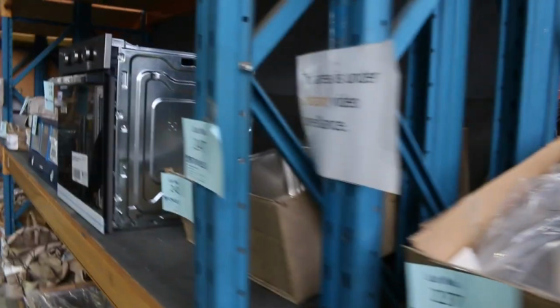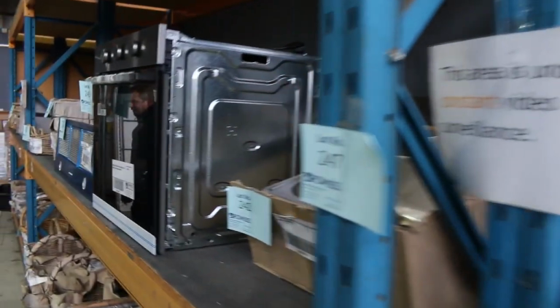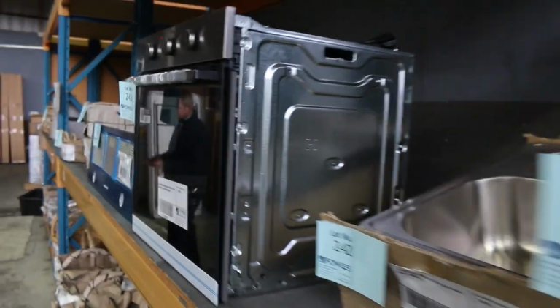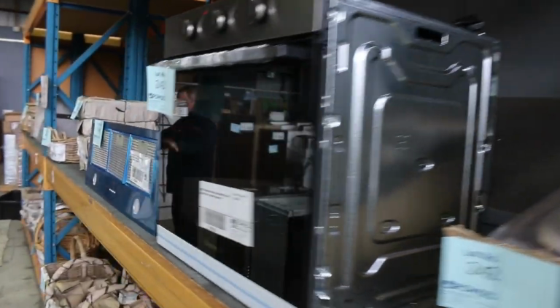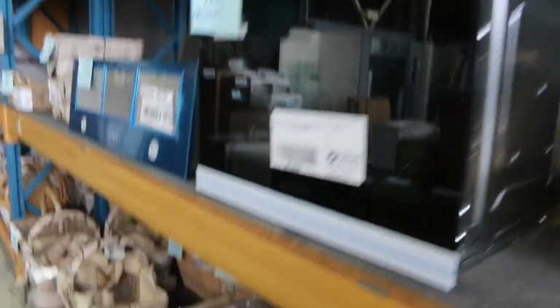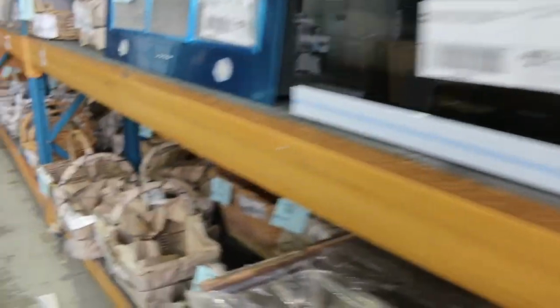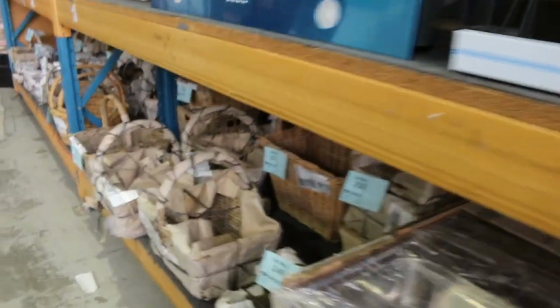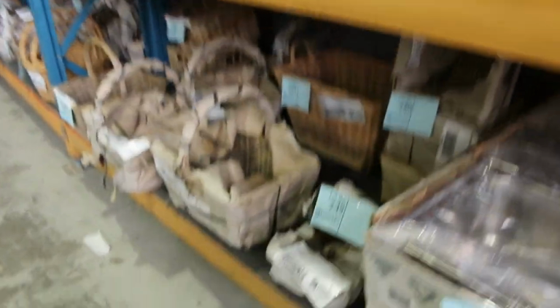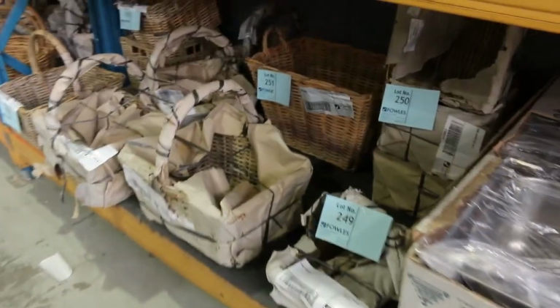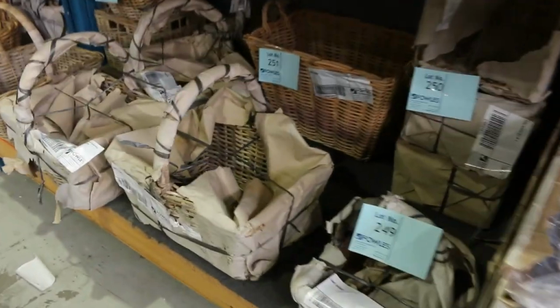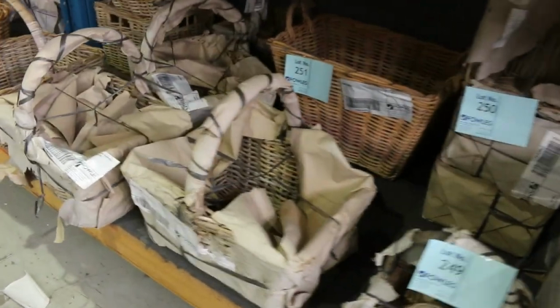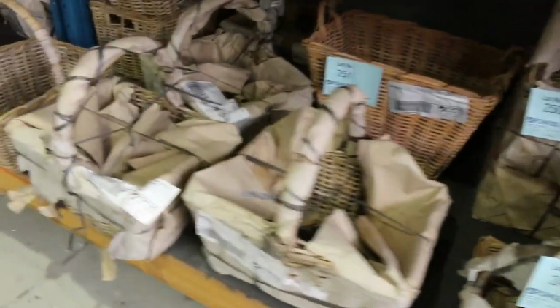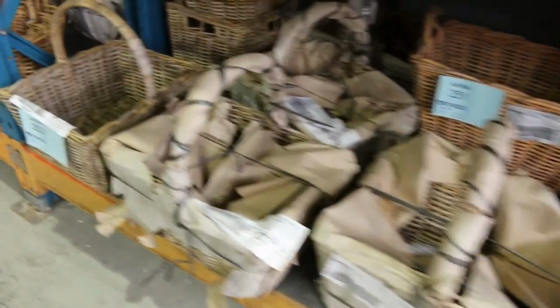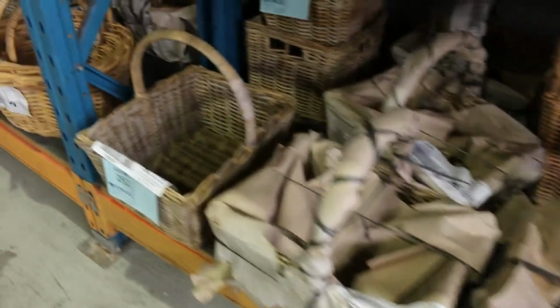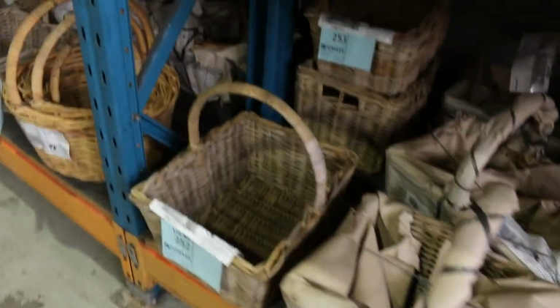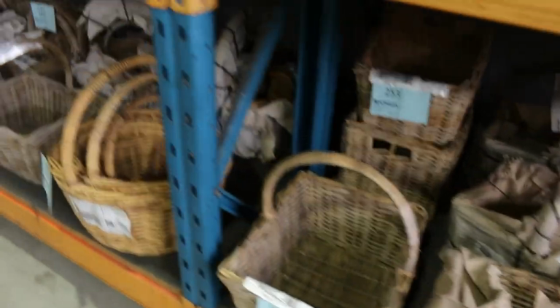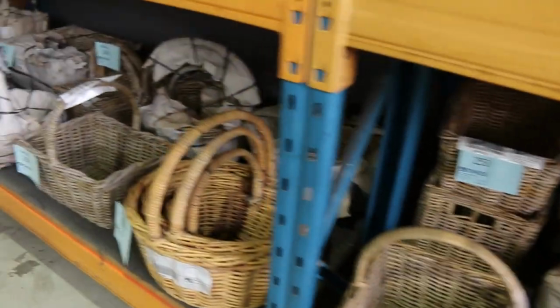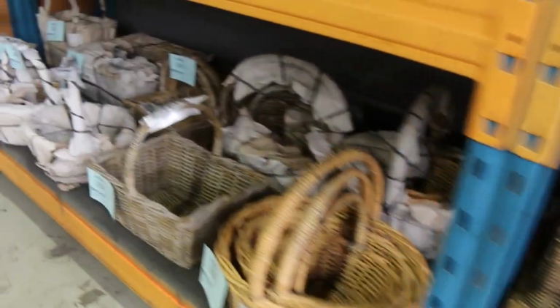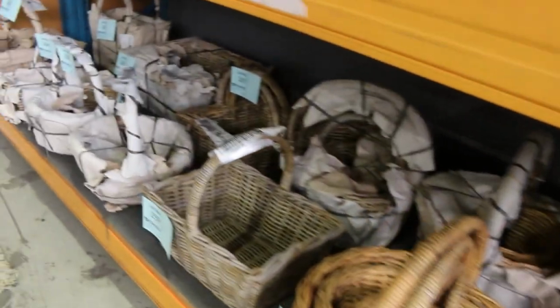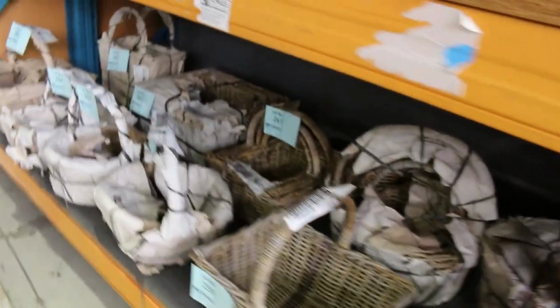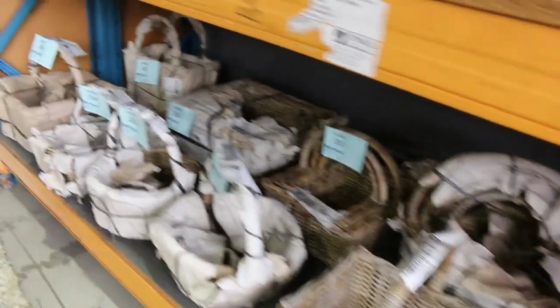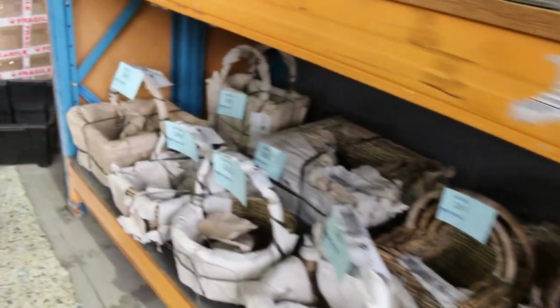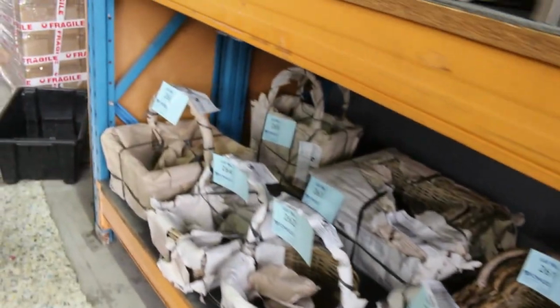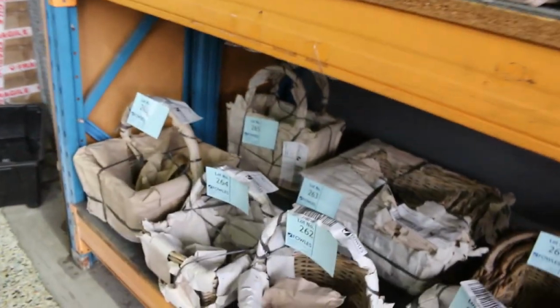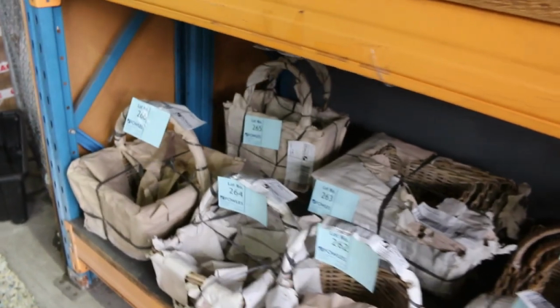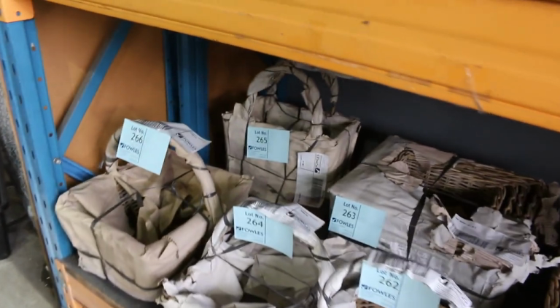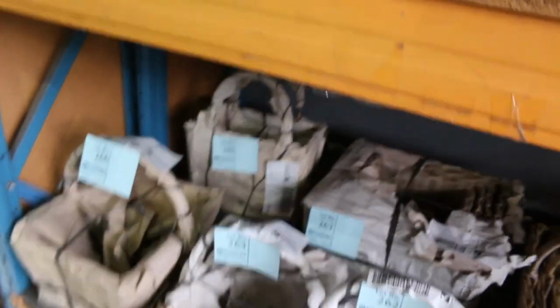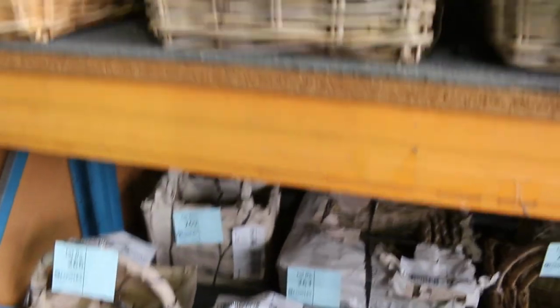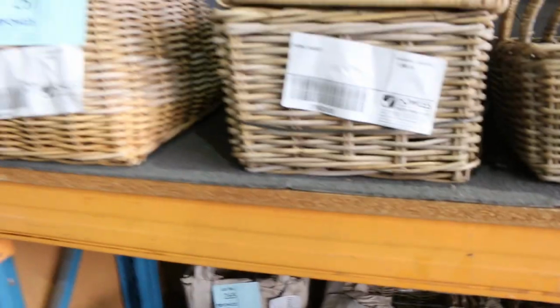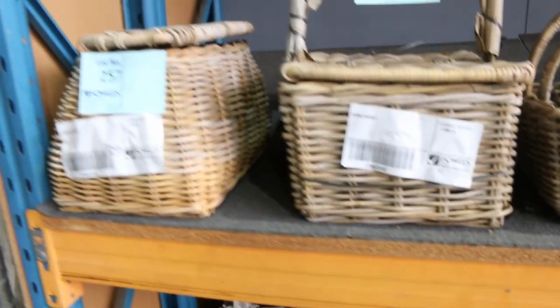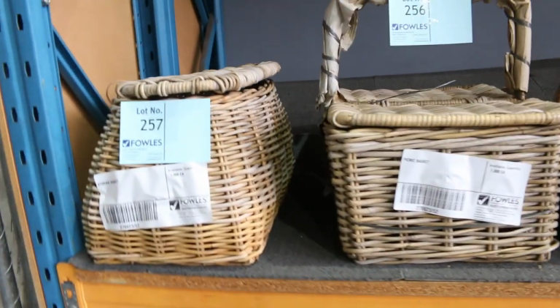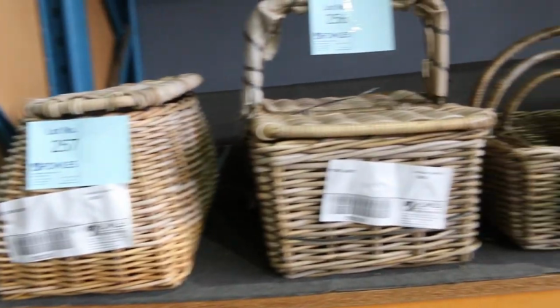Down the back, there's a heap of cane baskets to be cleared. They'll all be unreserved, starting at a dollar, but they generally go for about $5 or $10 depending on who's here and who wants what.